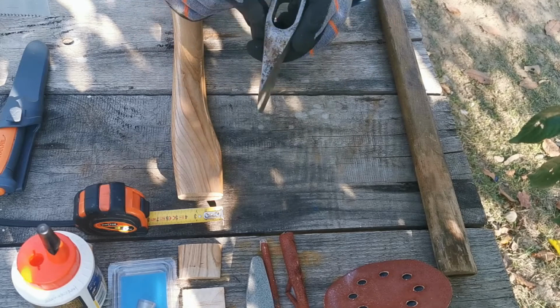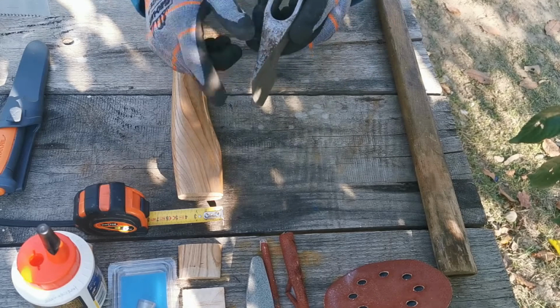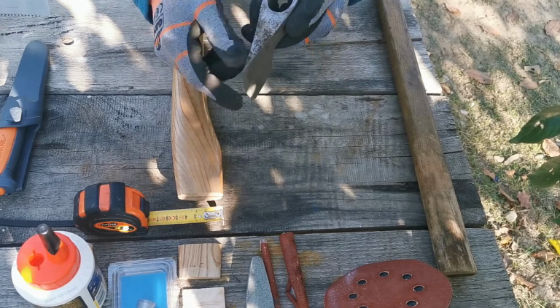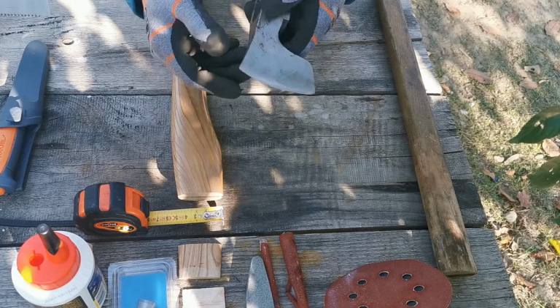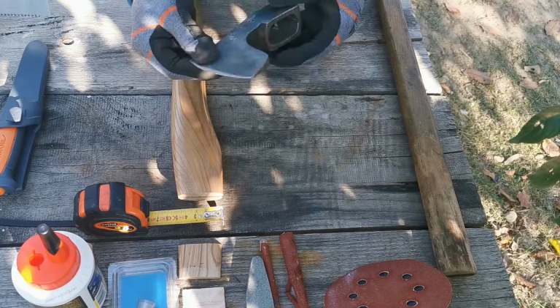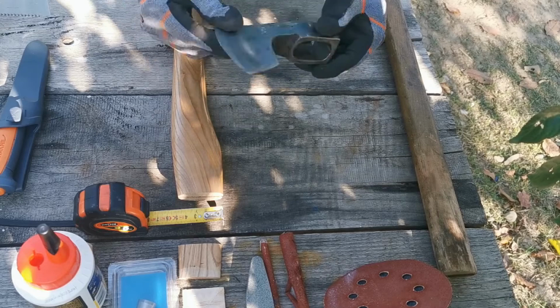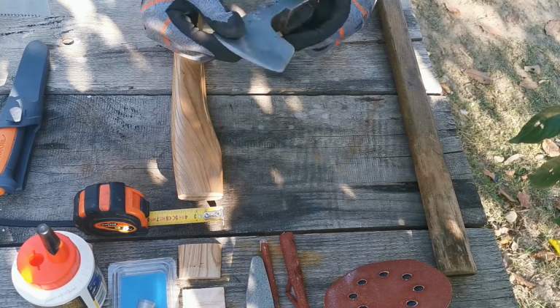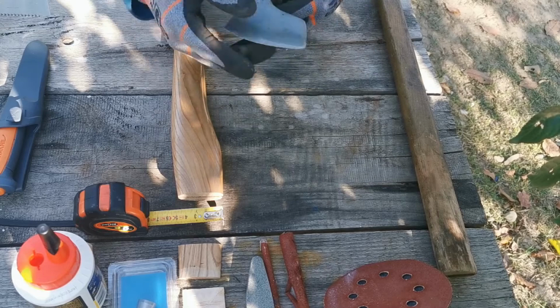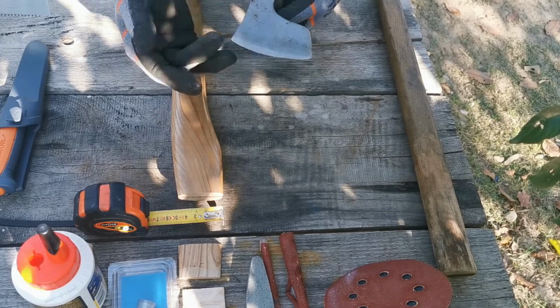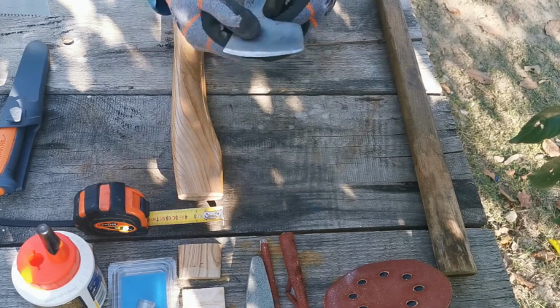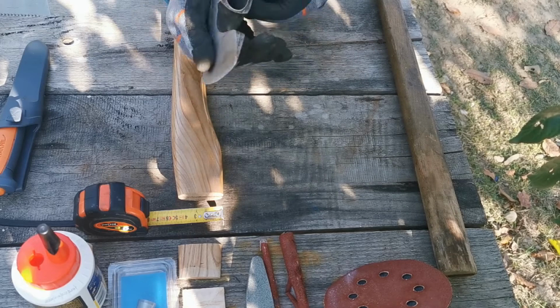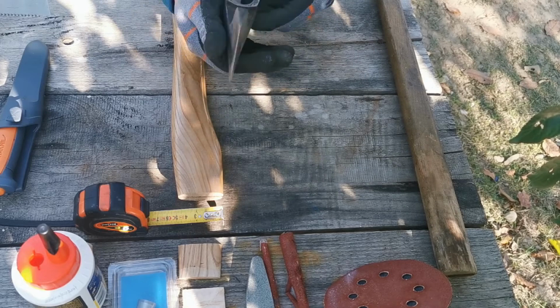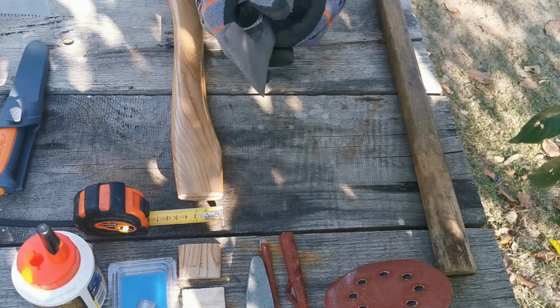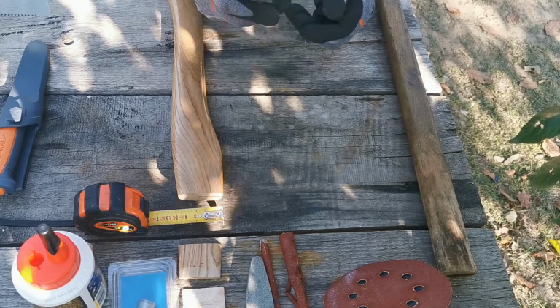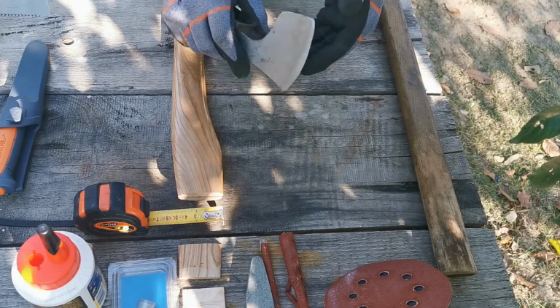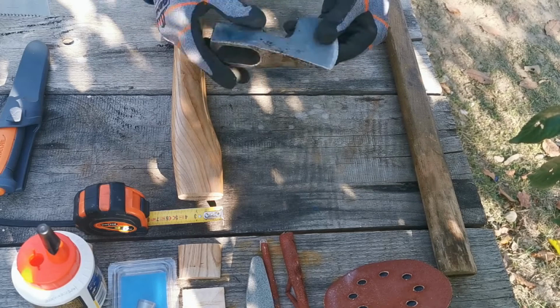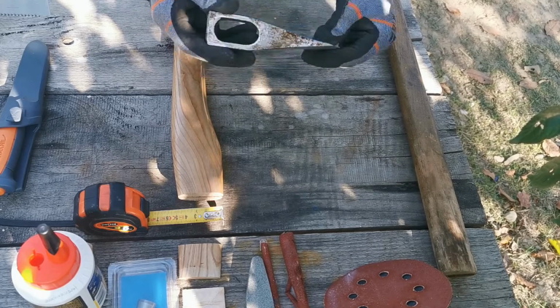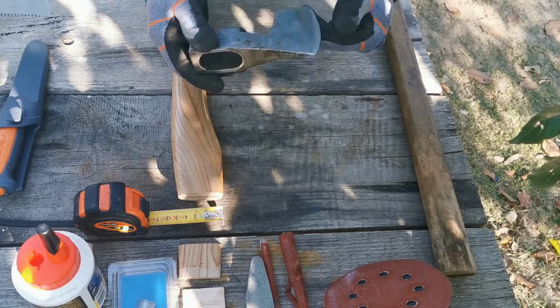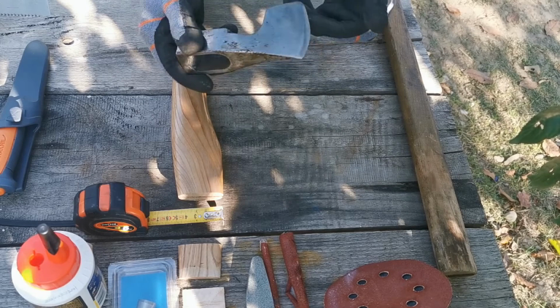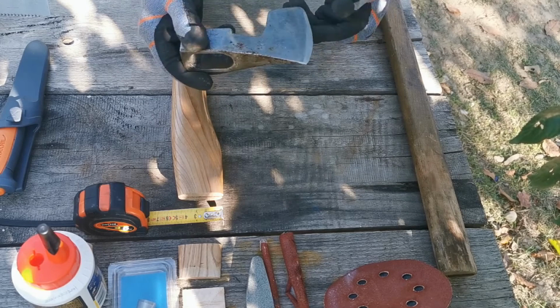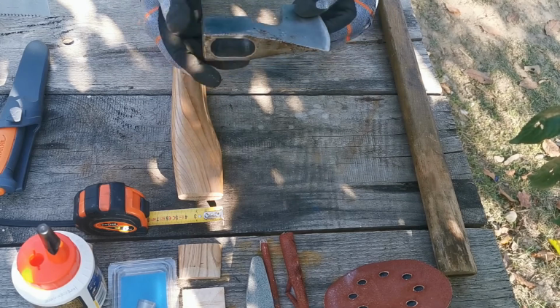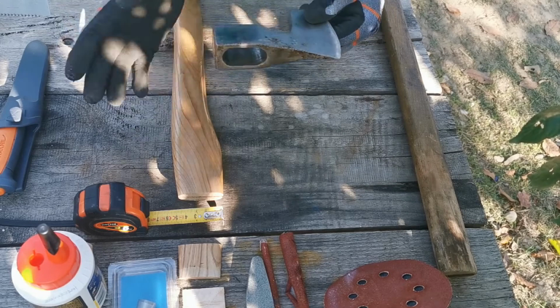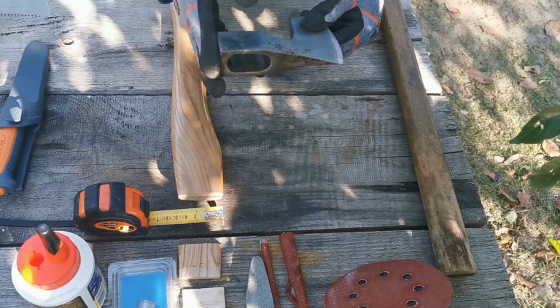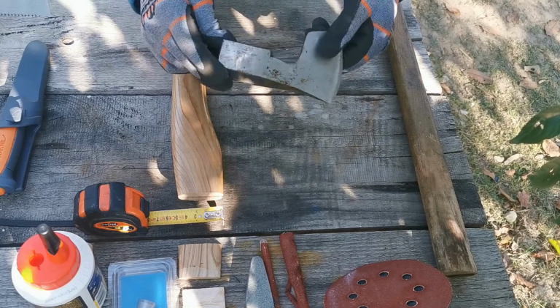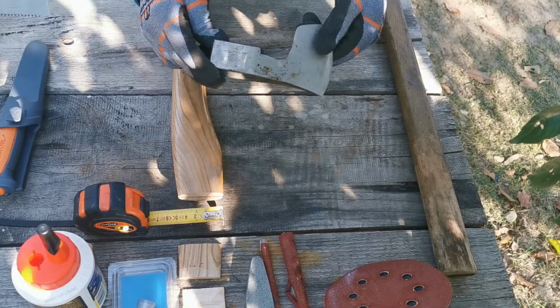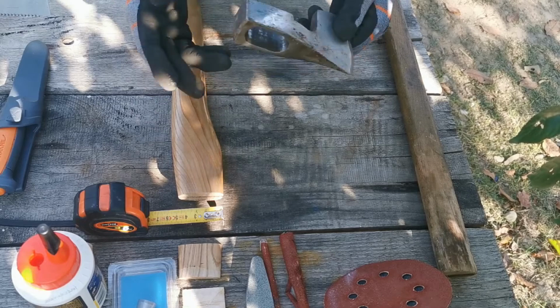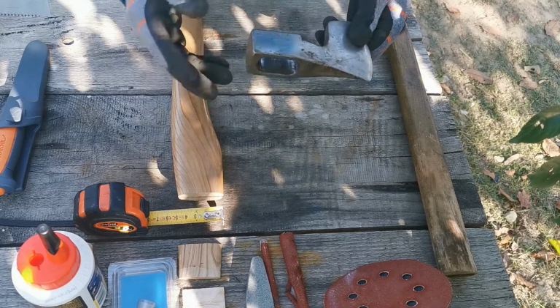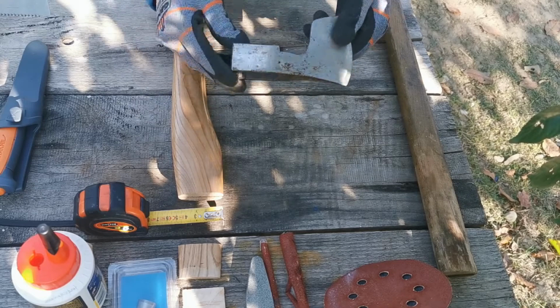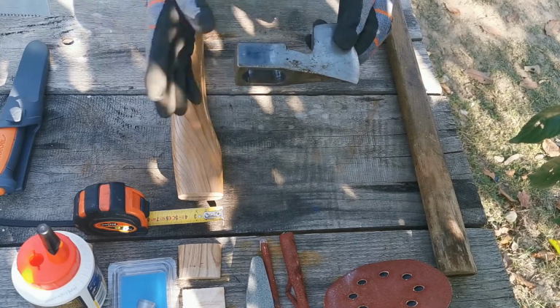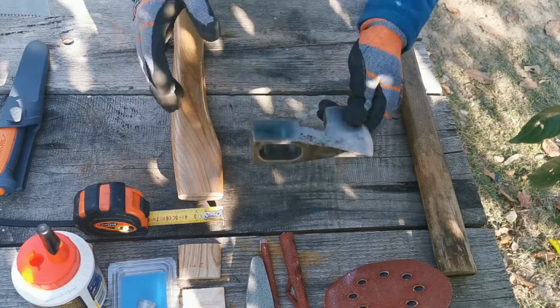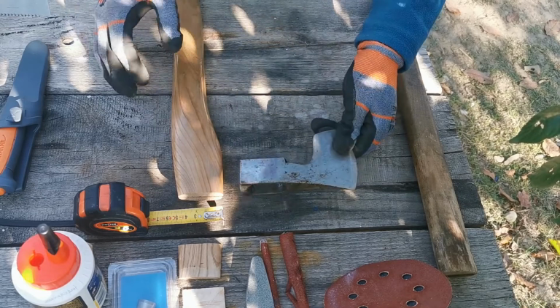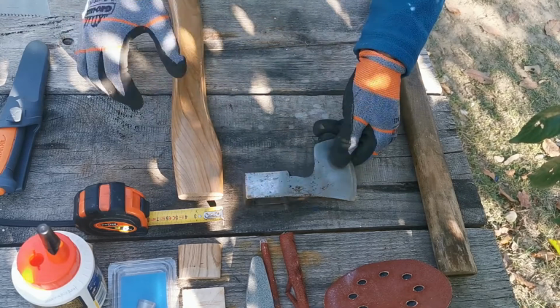Stă de foarte mult timp. Într-adevăr nu este ascuțit, dar calitate foarte bună și un topor foarte bun pentru ceea ce vreau eu — un topor pentru buscraft.